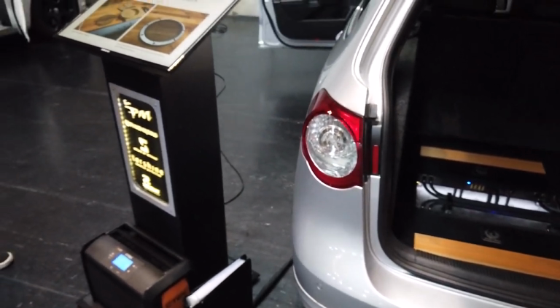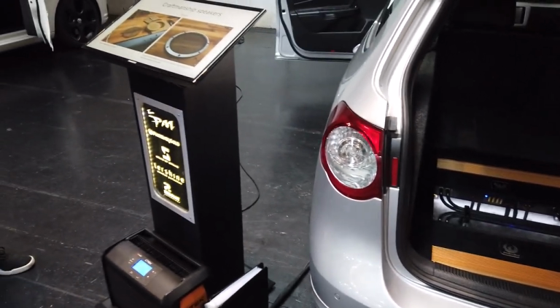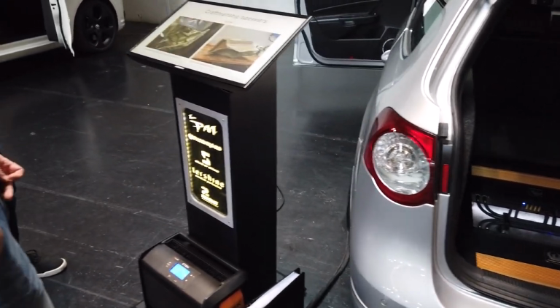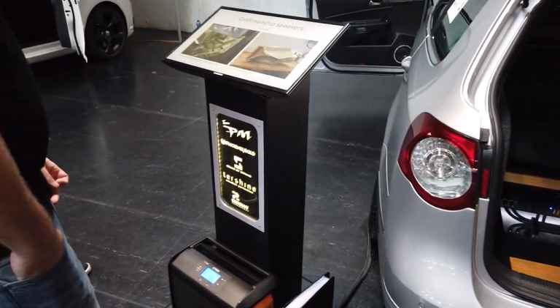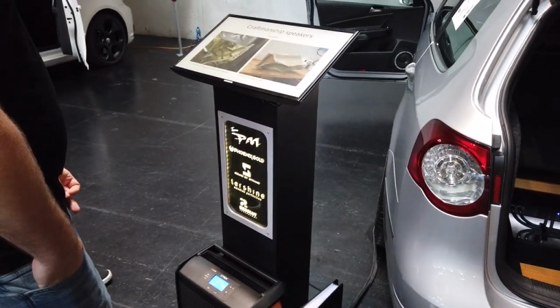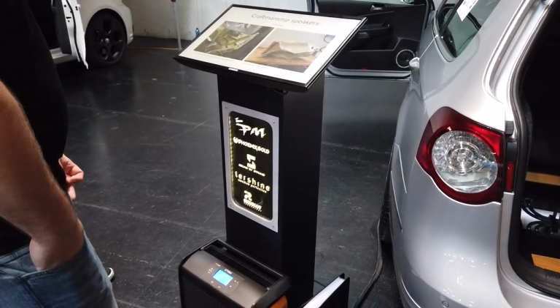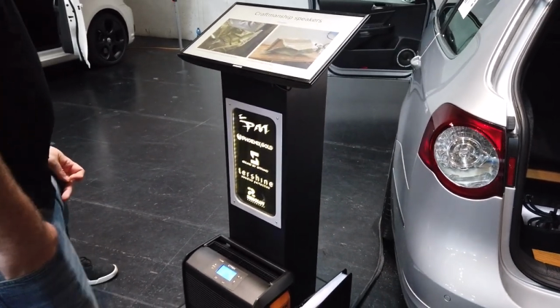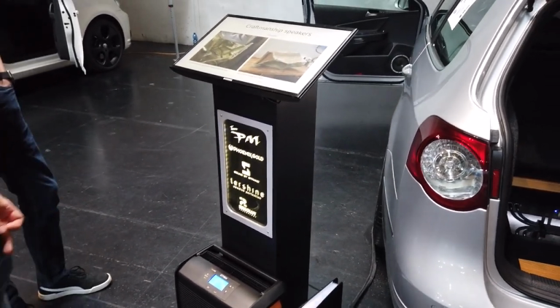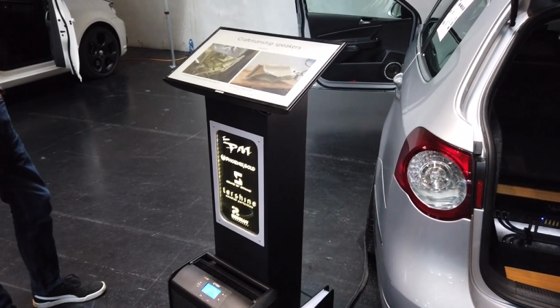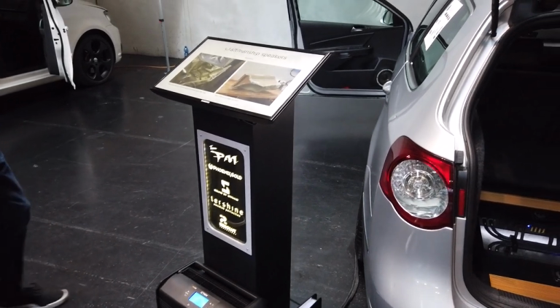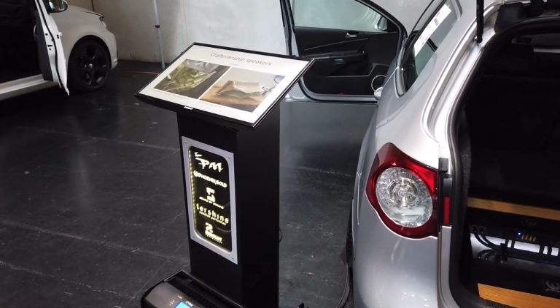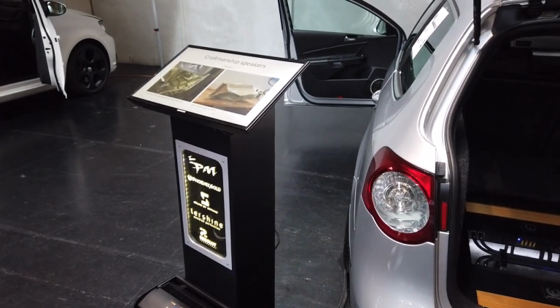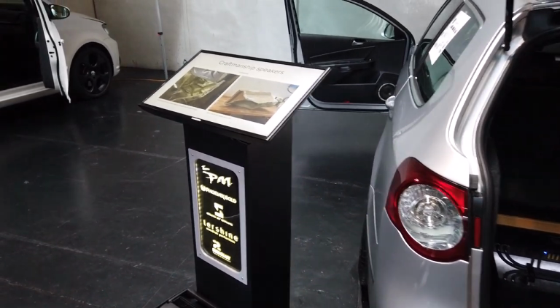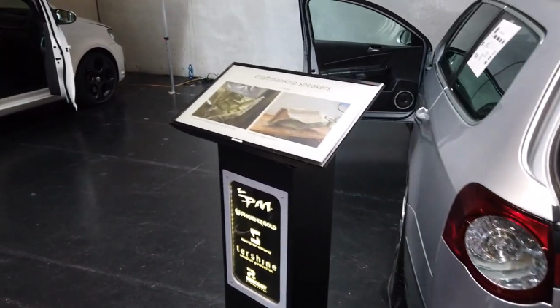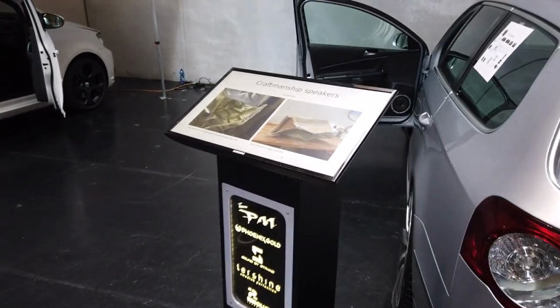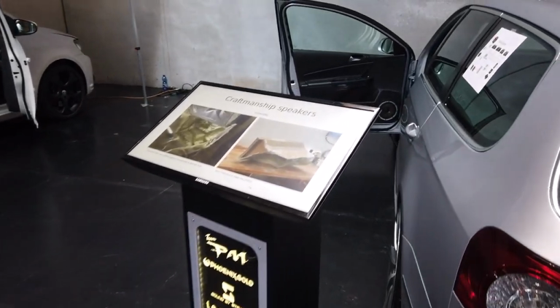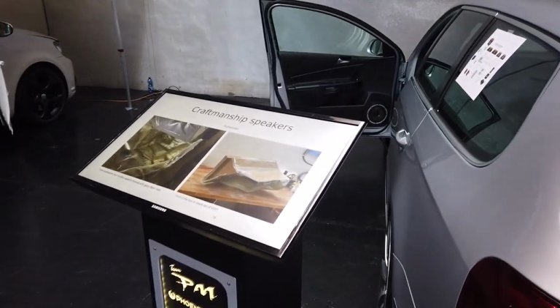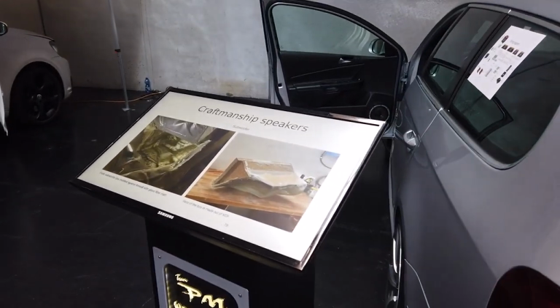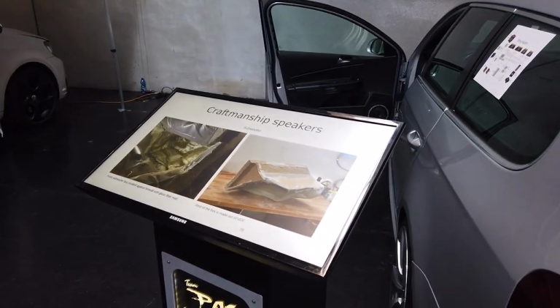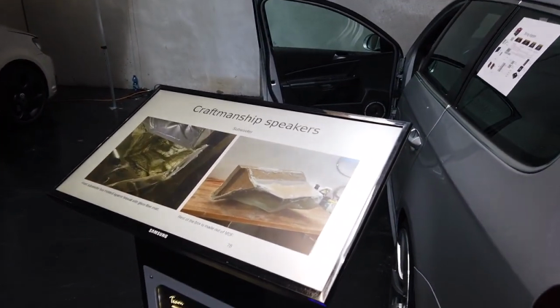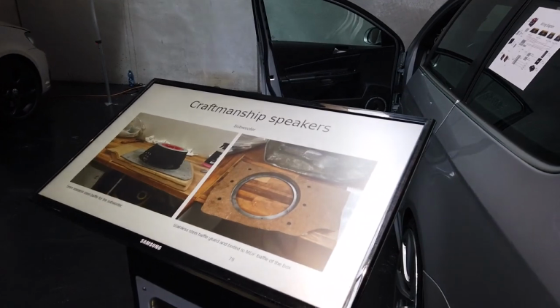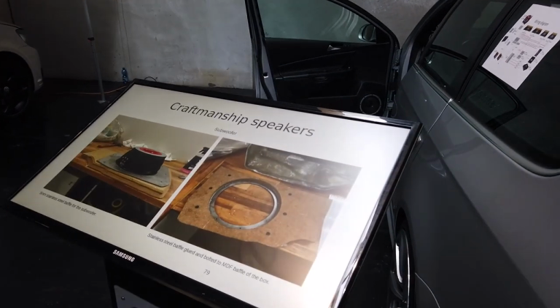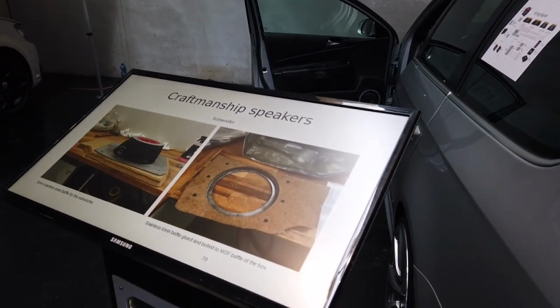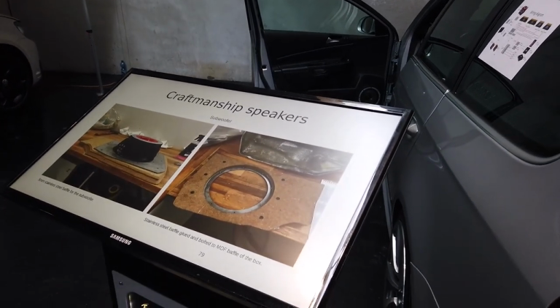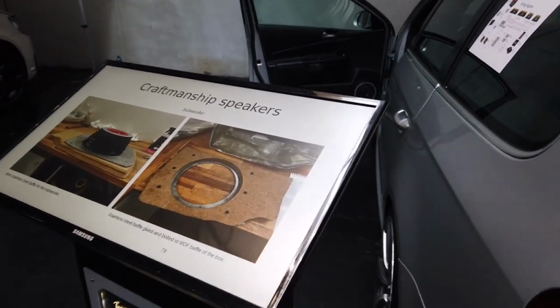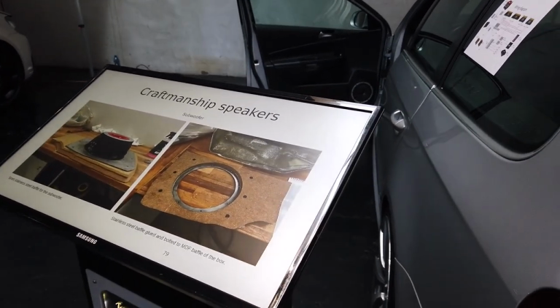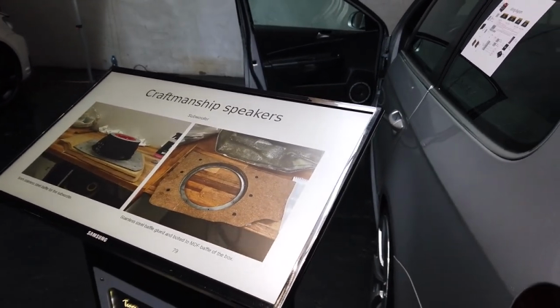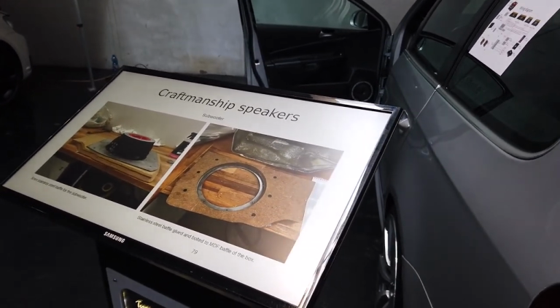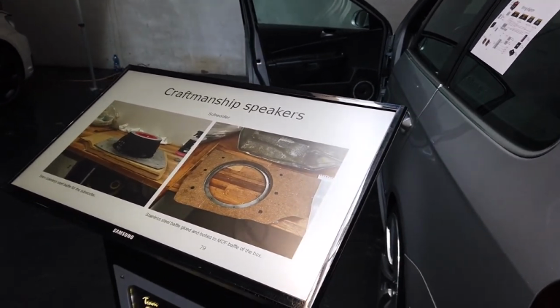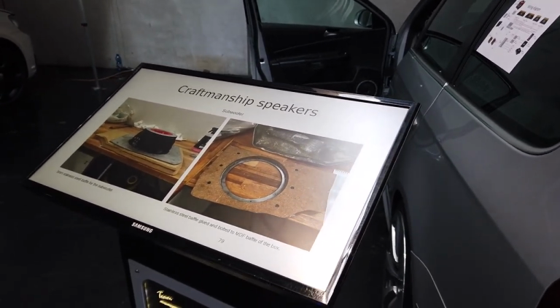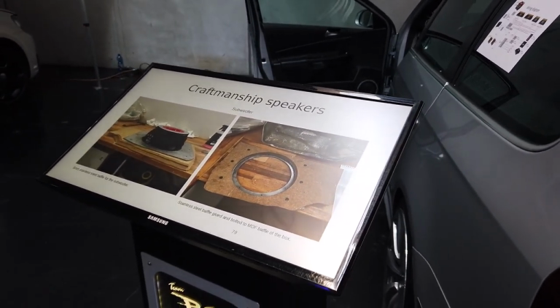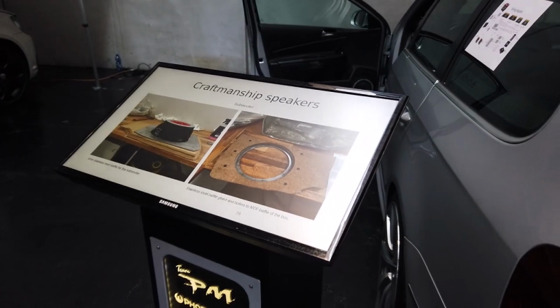It has a nice podium, and this podium has a video display that is actually showing the fabrication of the vehicle. Right now it's showing the subwoofer assembly and then some of the way the speakers are being mounted.